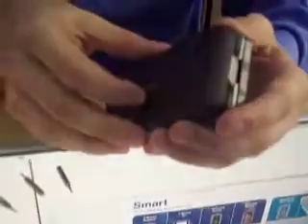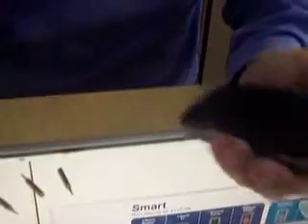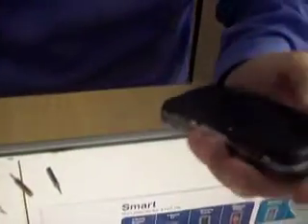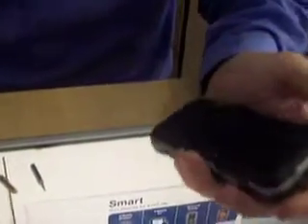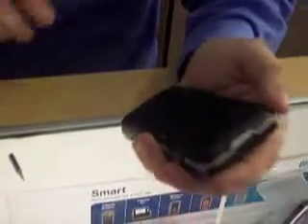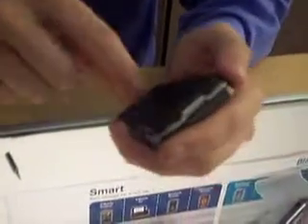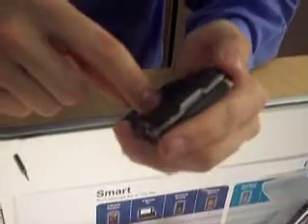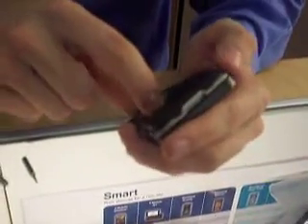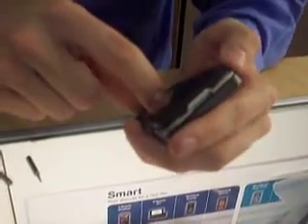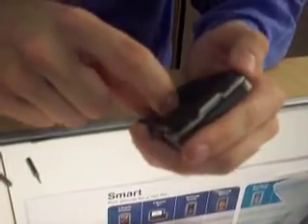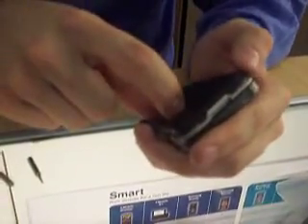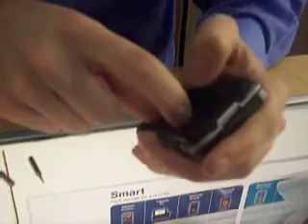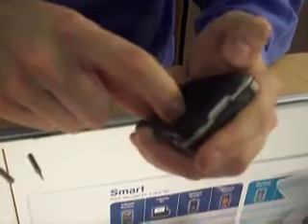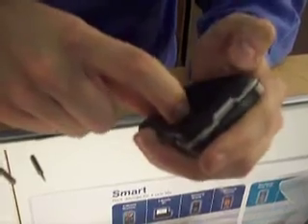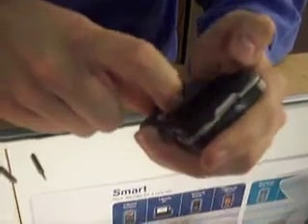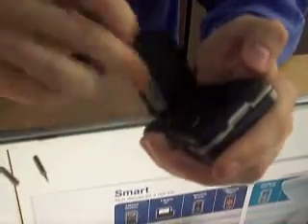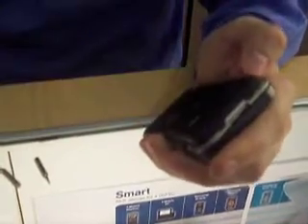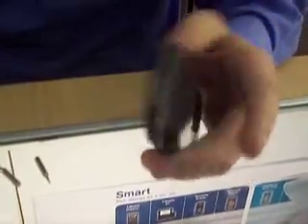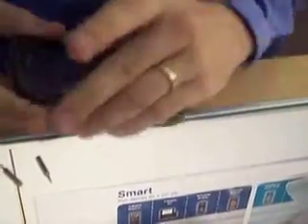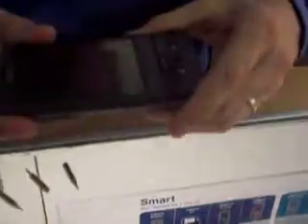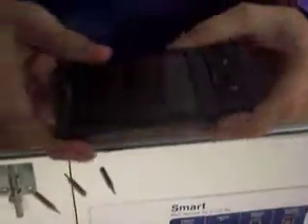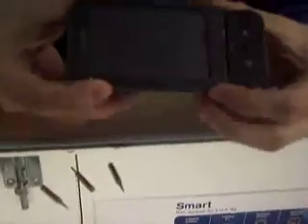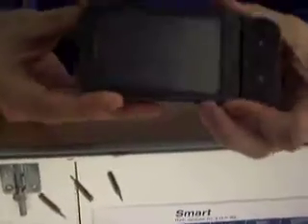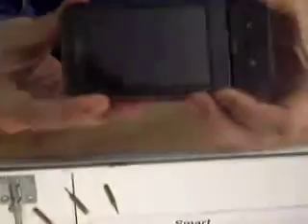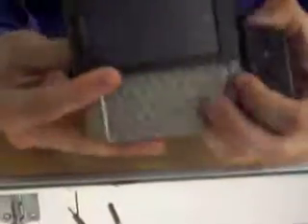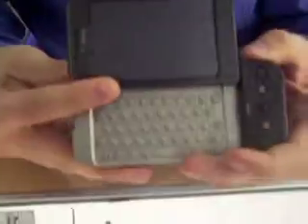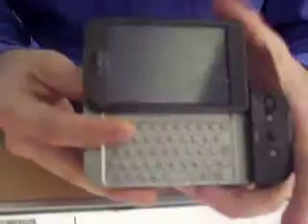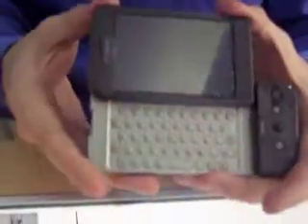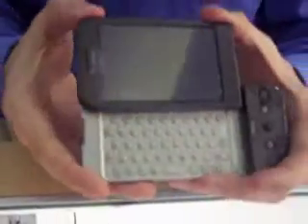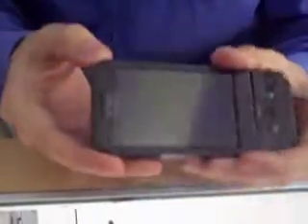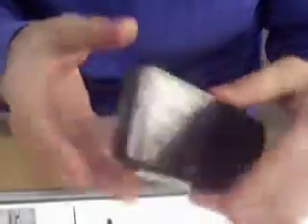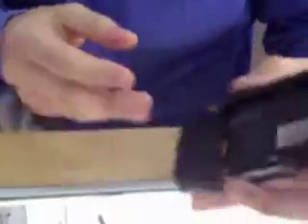Hey everybody, this is Crane with Modern Communications. Today we'll be doing a disassembly of the HTC G1. We're going to break it down all the way to the LCD and the digitizer, and then reassemble it.